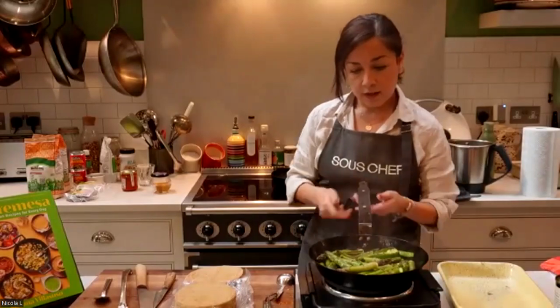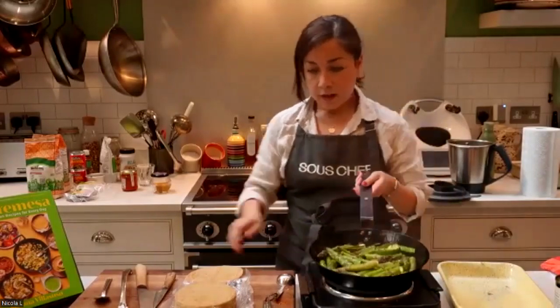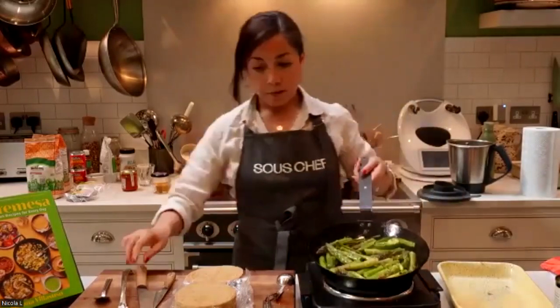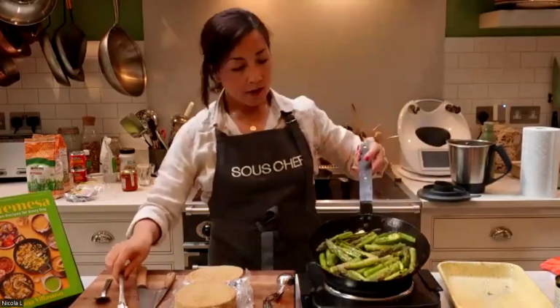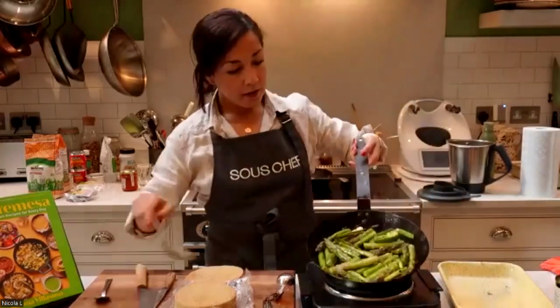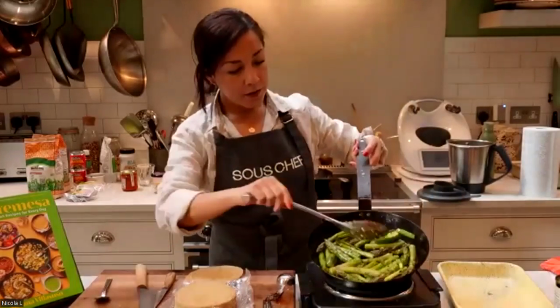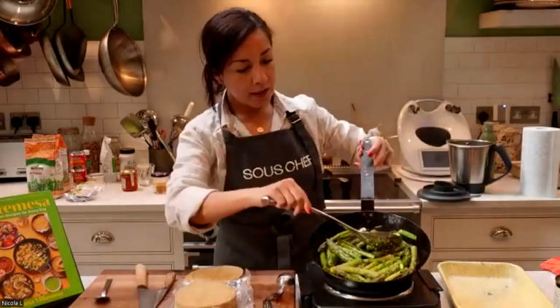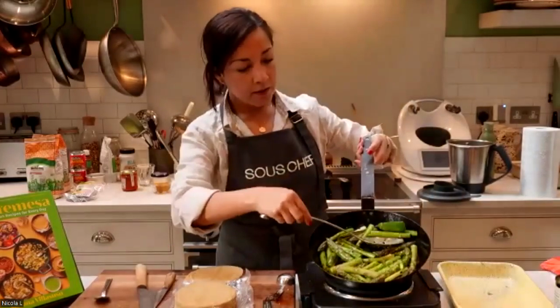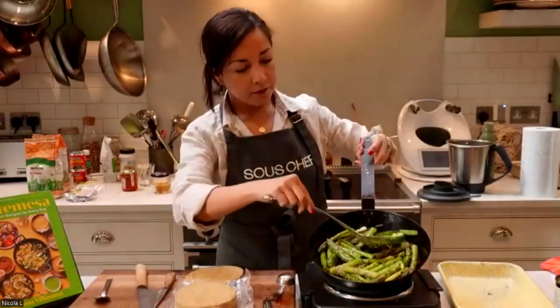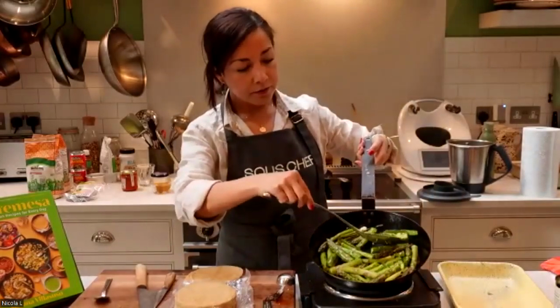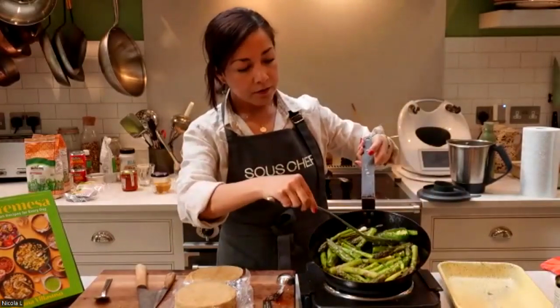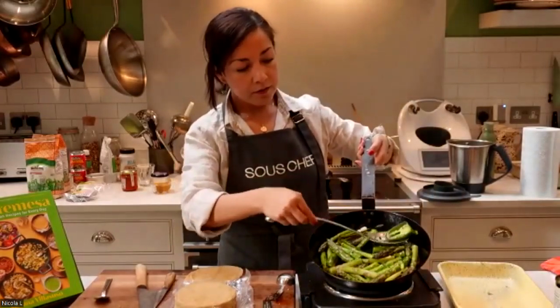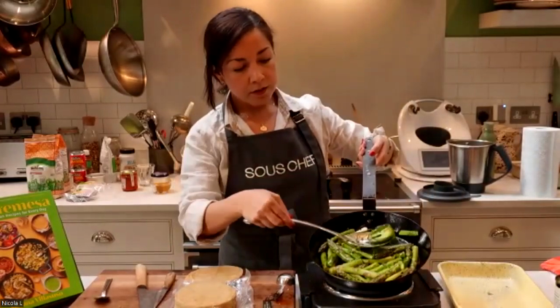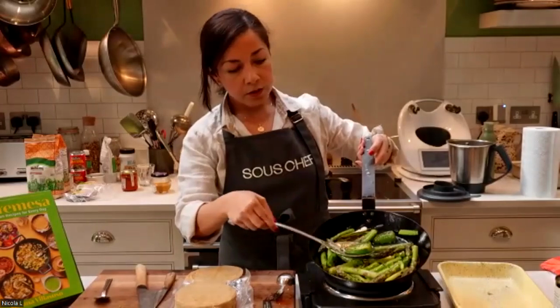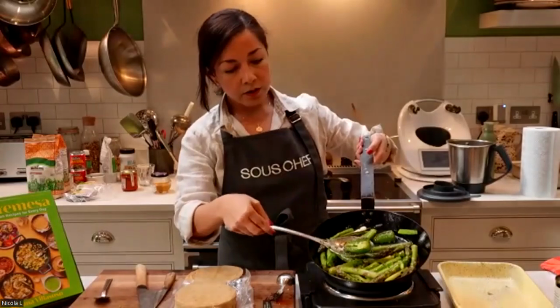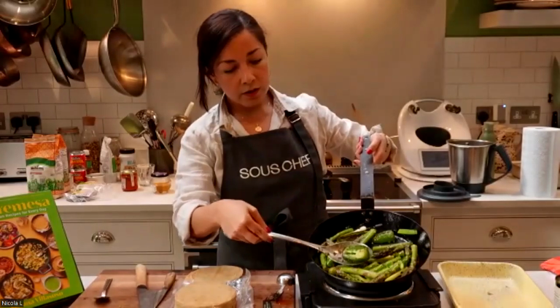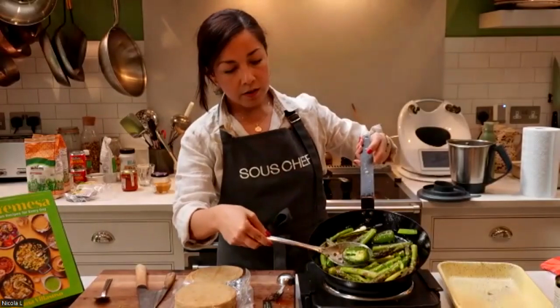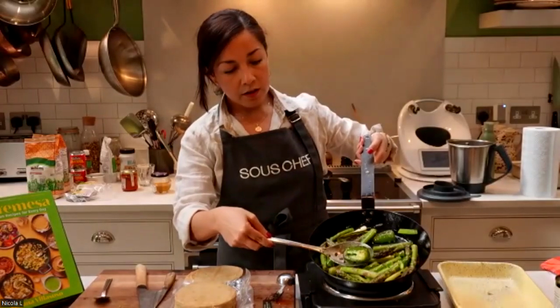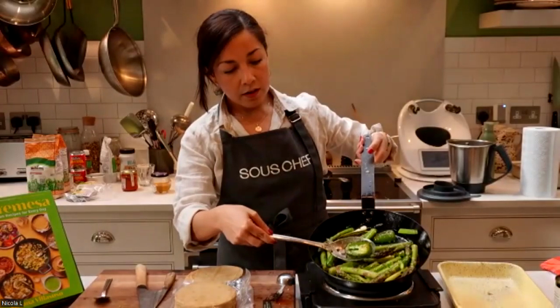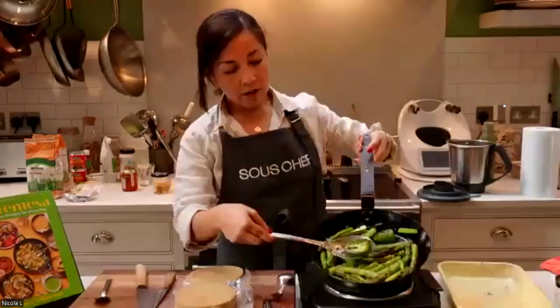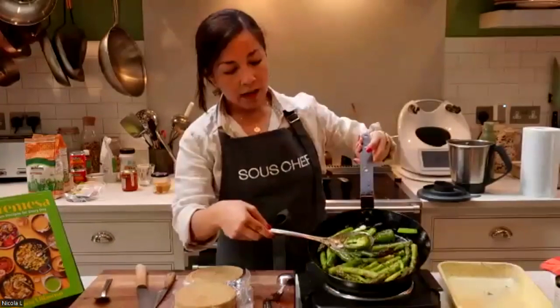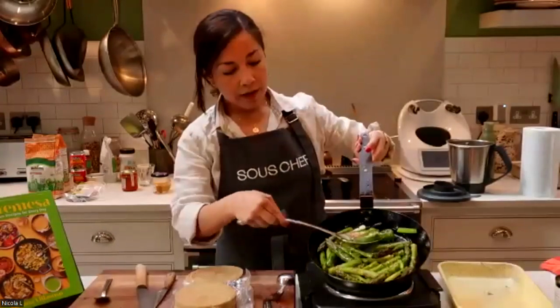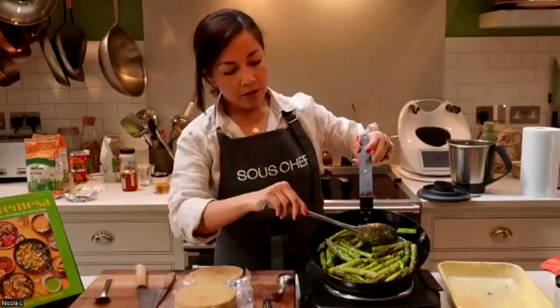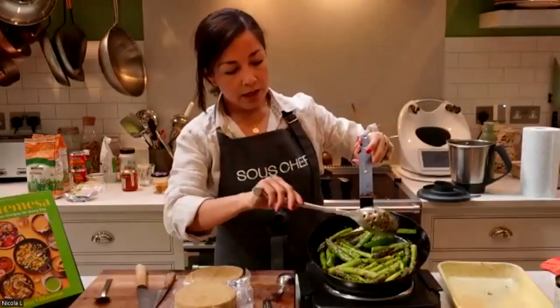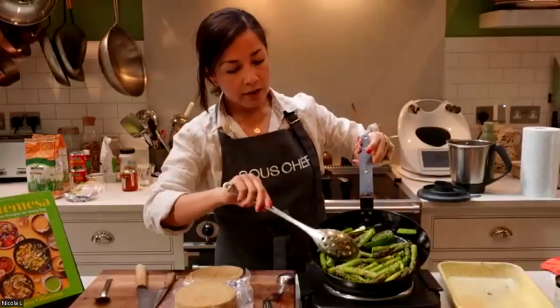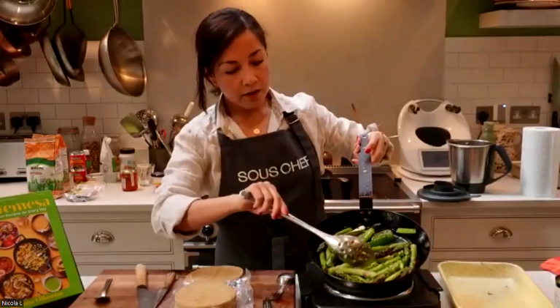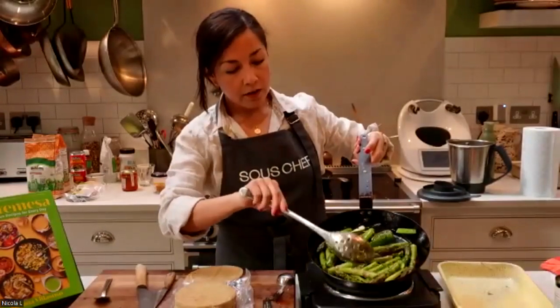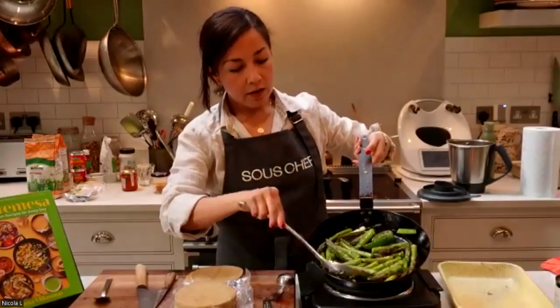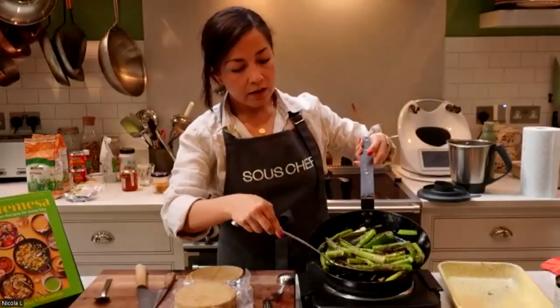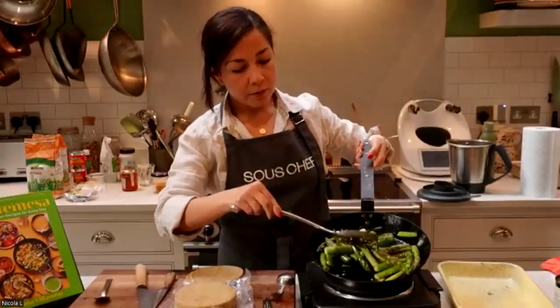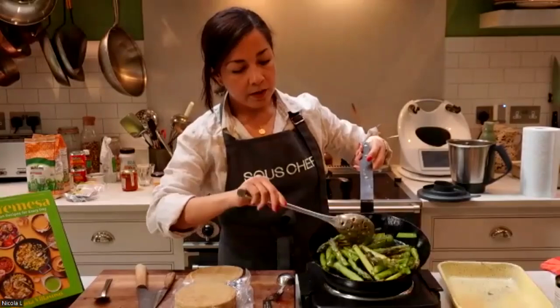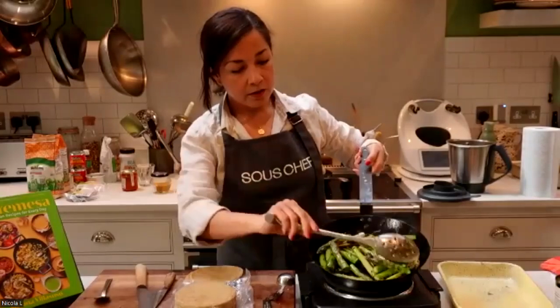So if you see here, you've got the jalapeños charred and the spring onions.